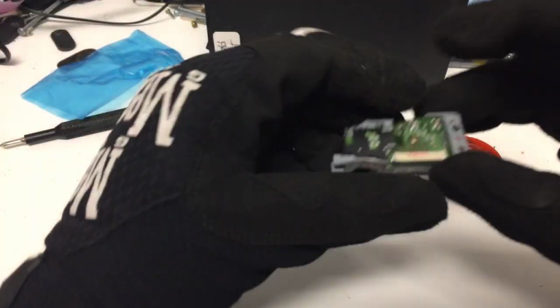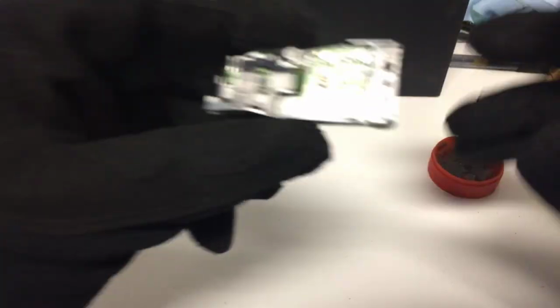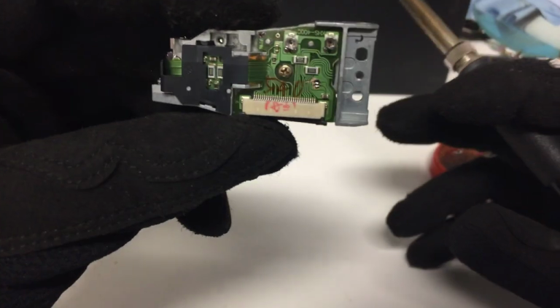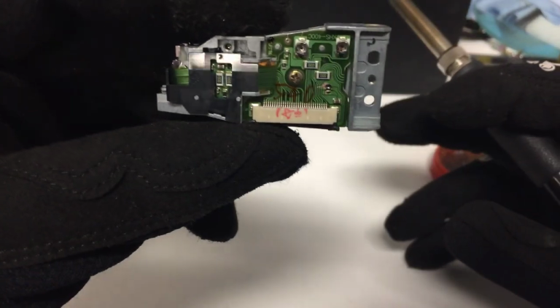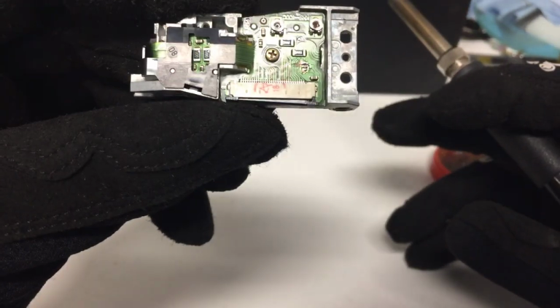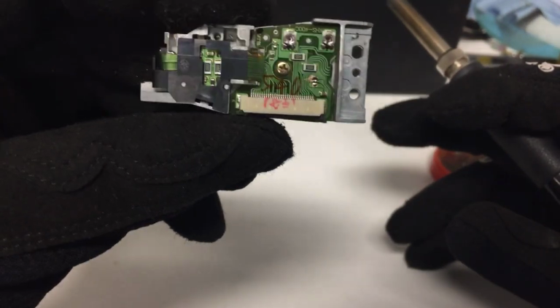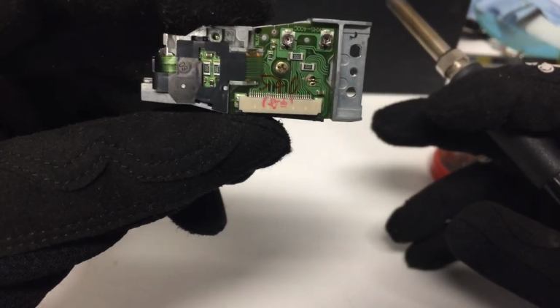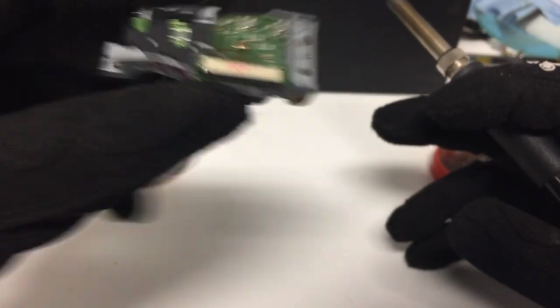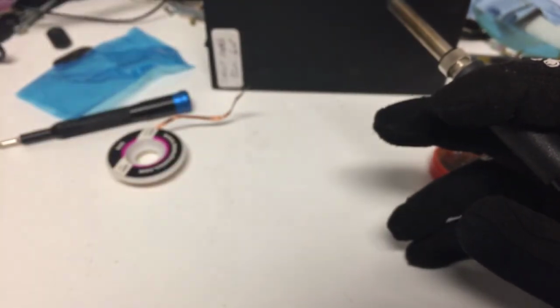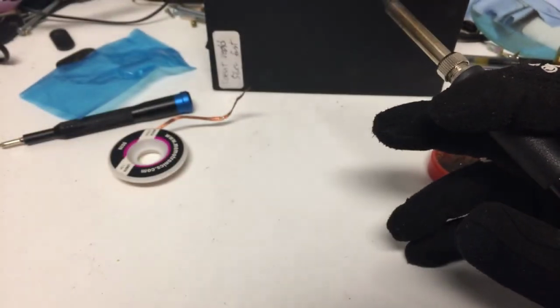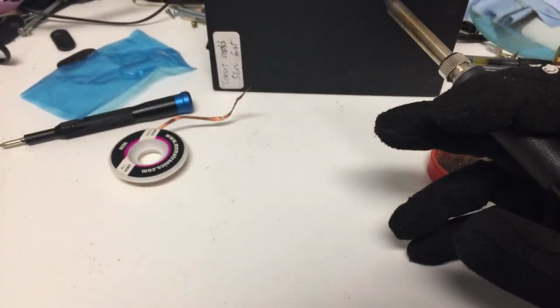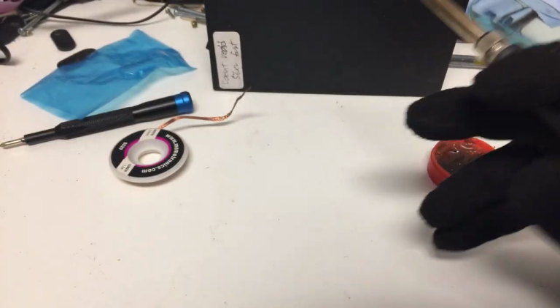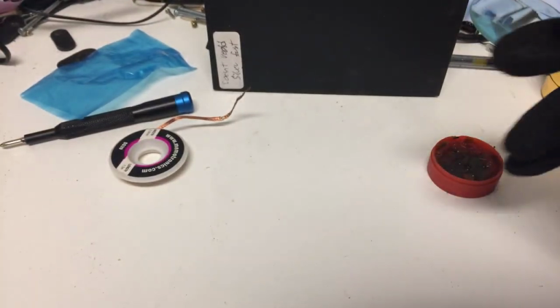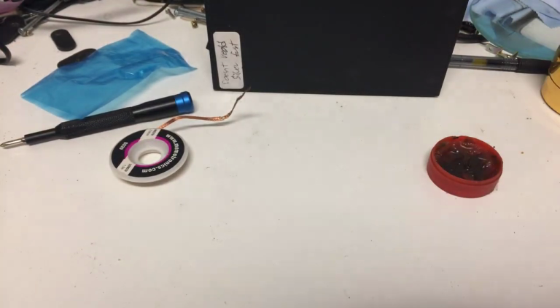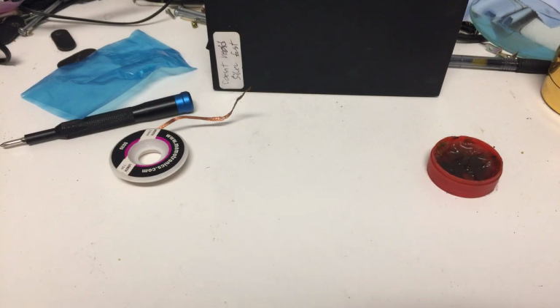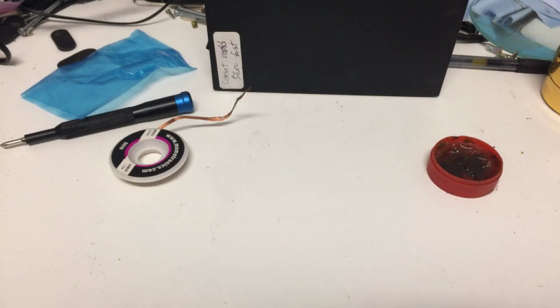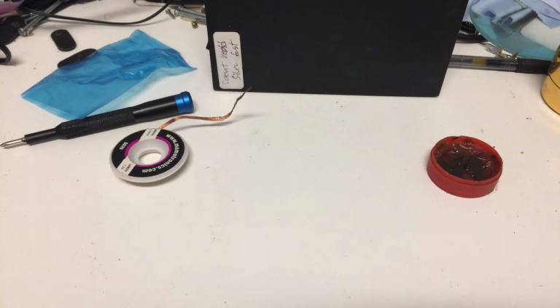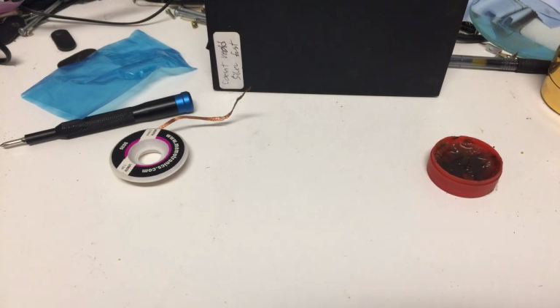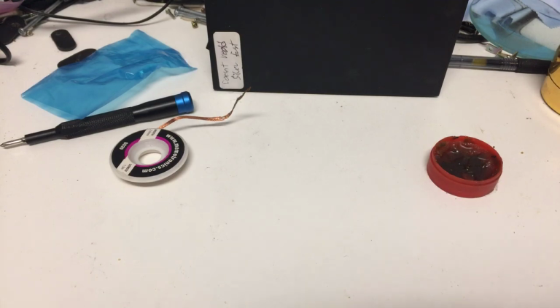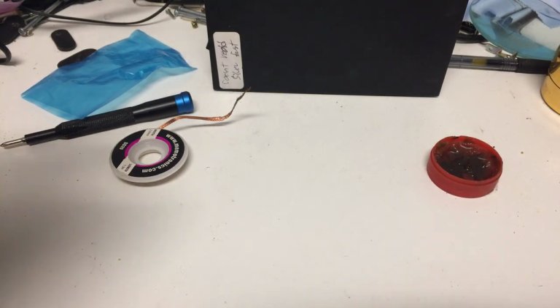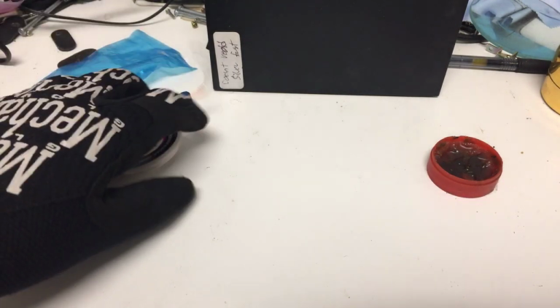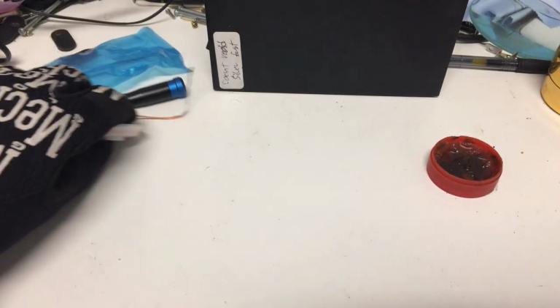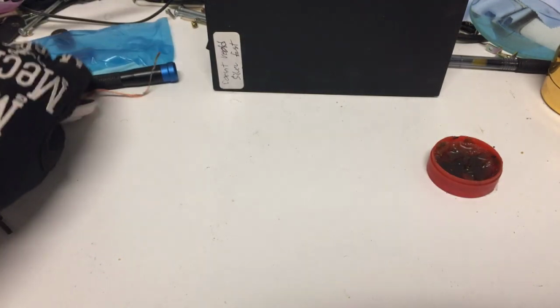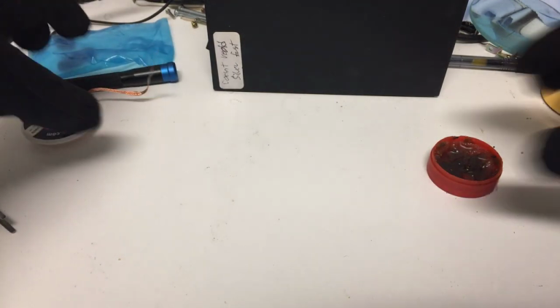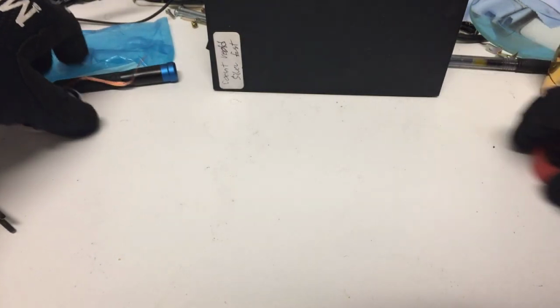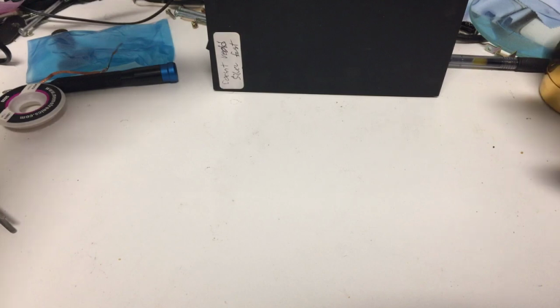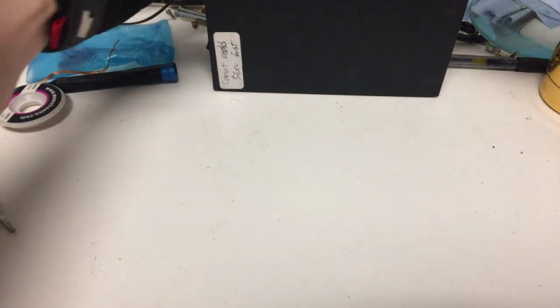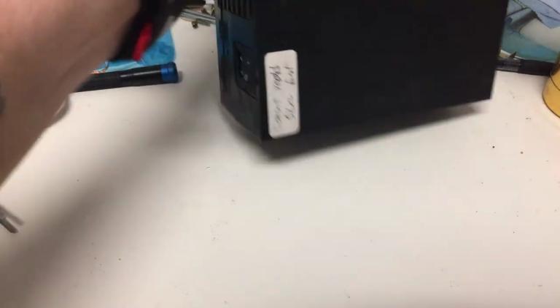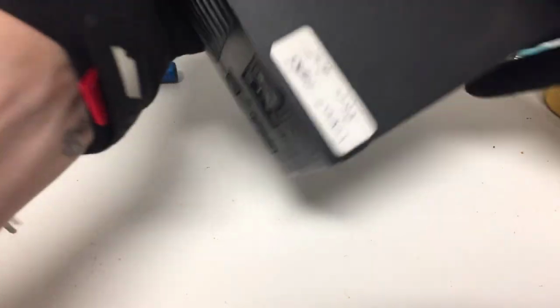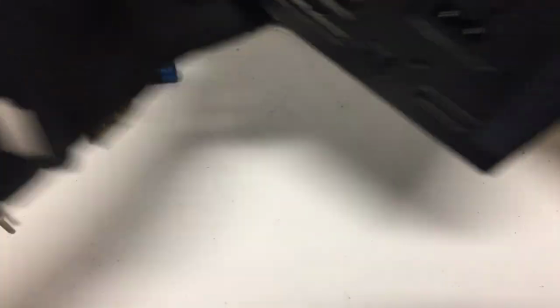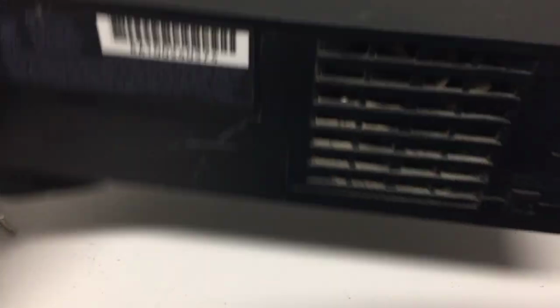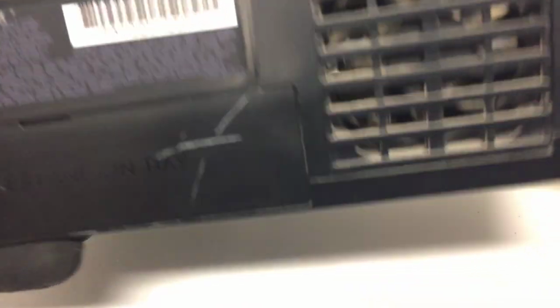Alright, now that that's taken off, should be good. Set that to the side for now, and then we'll get started on this.